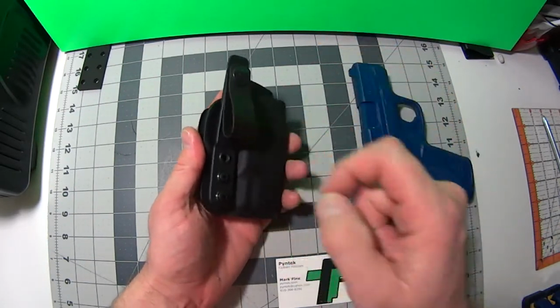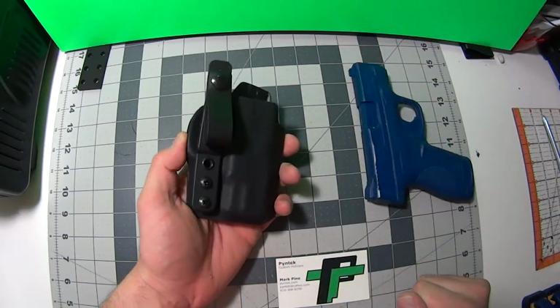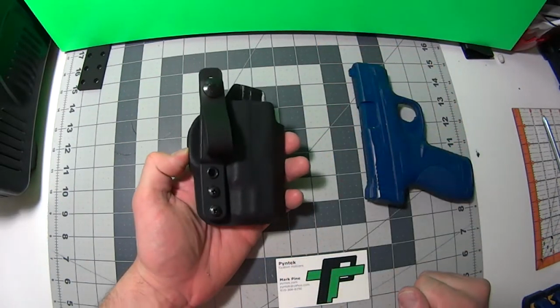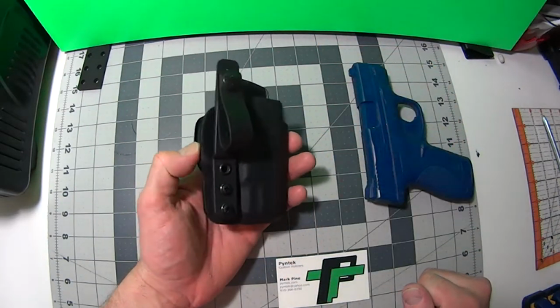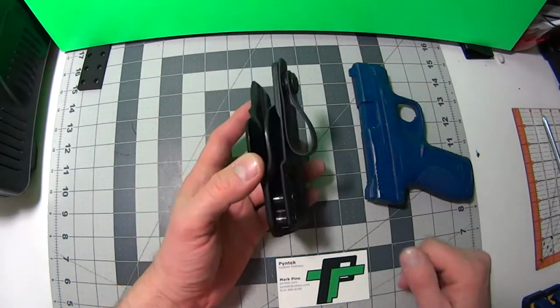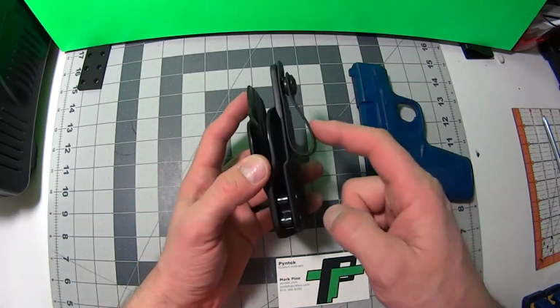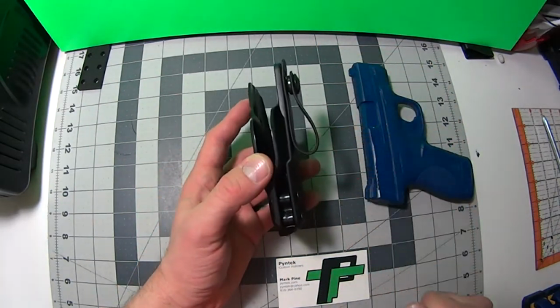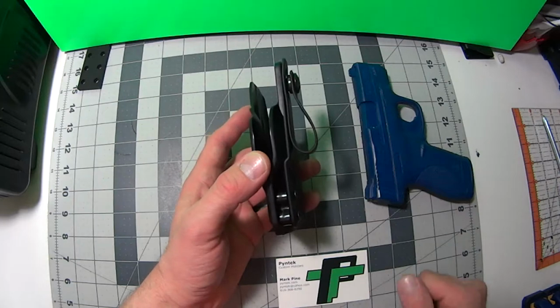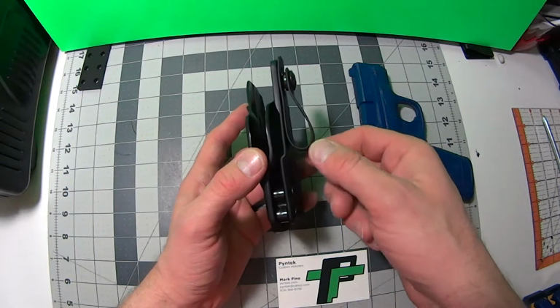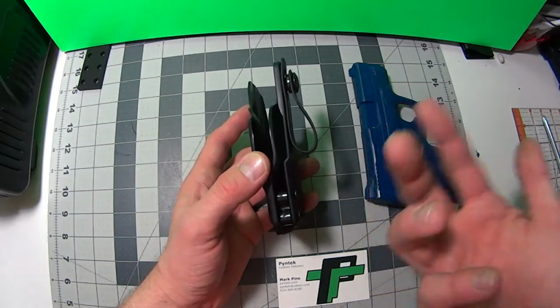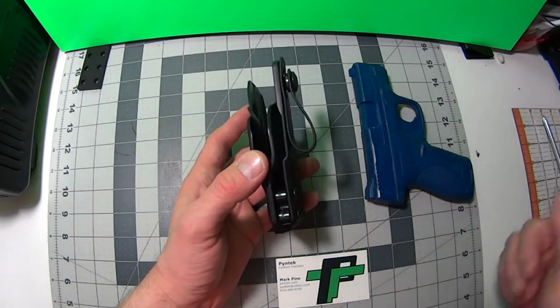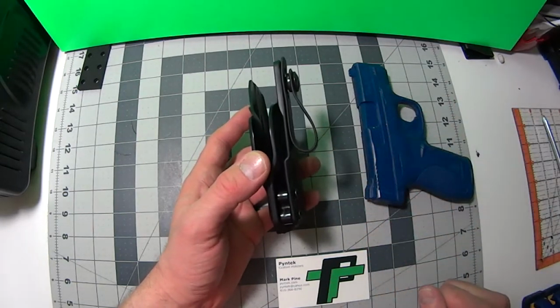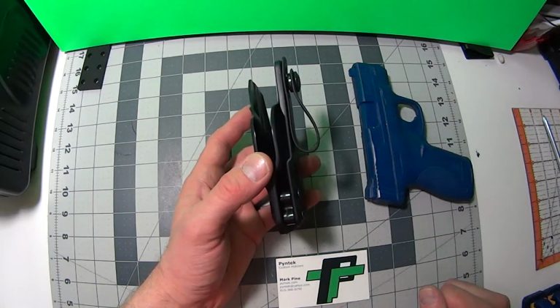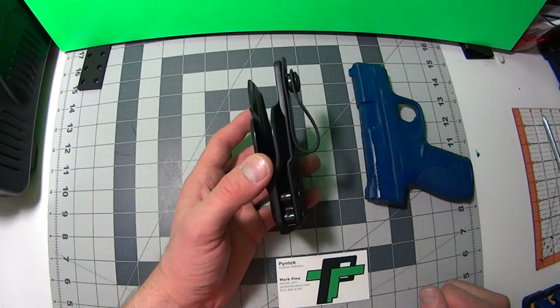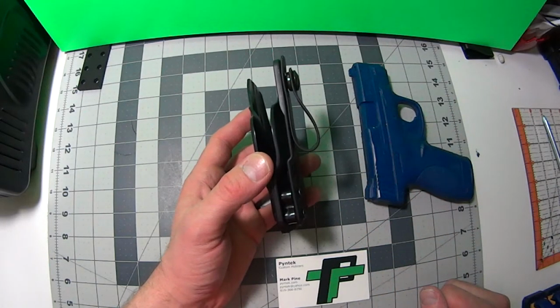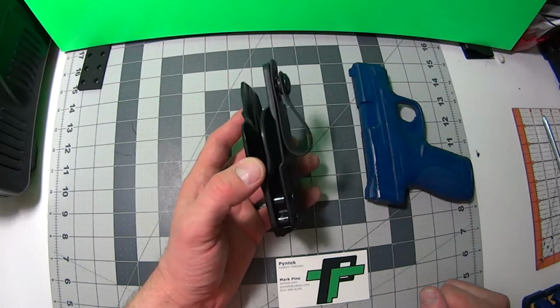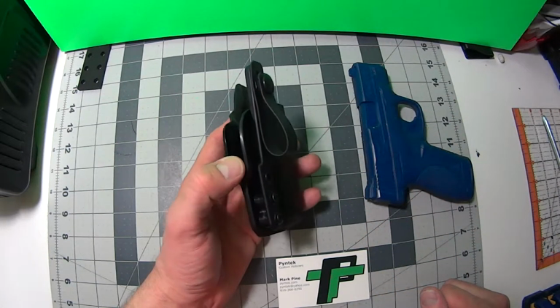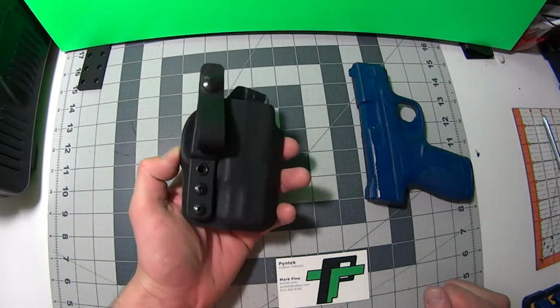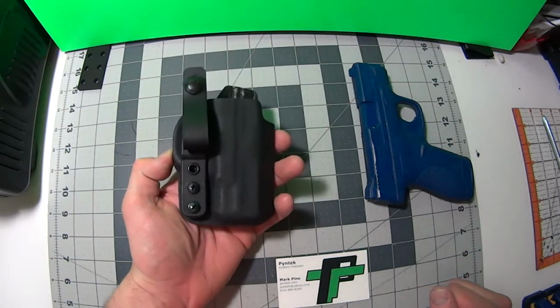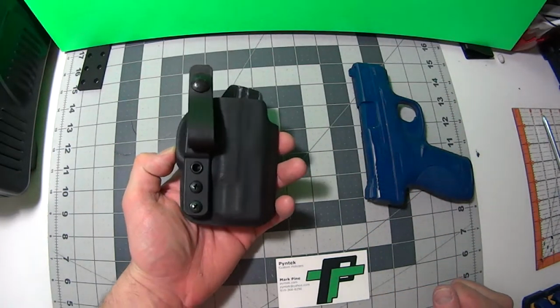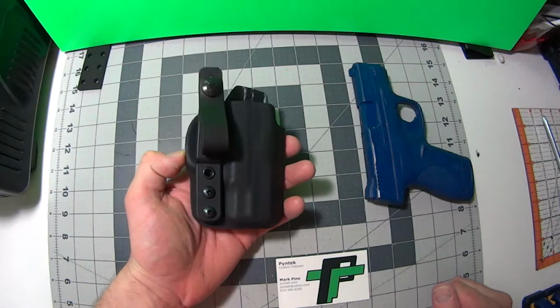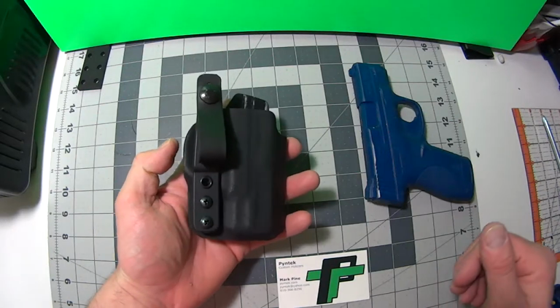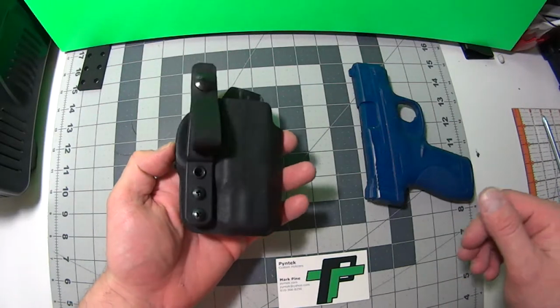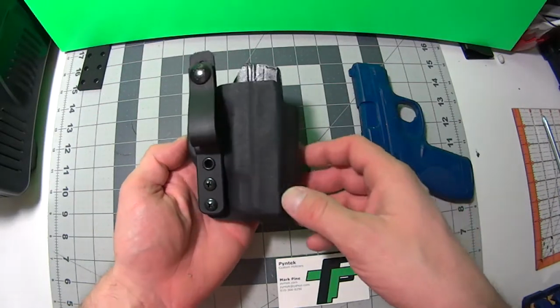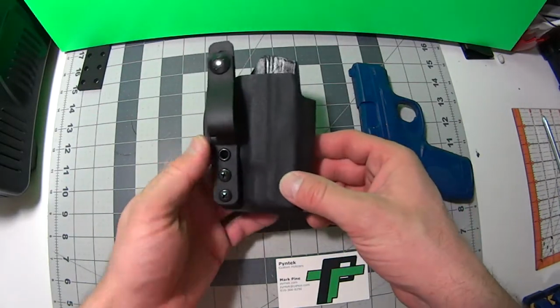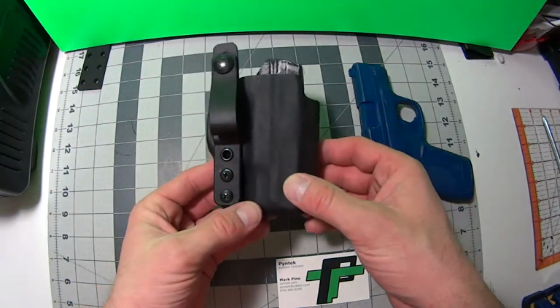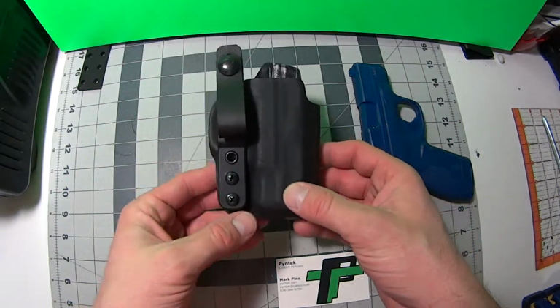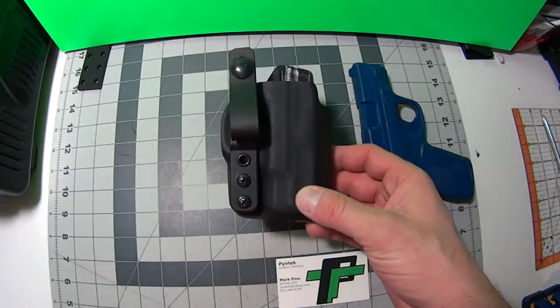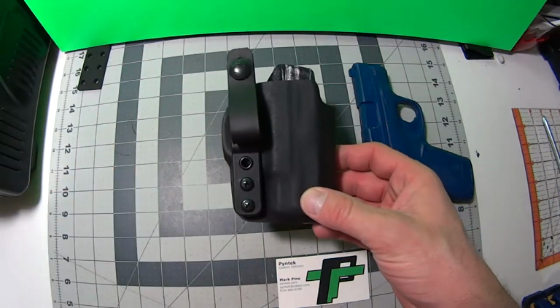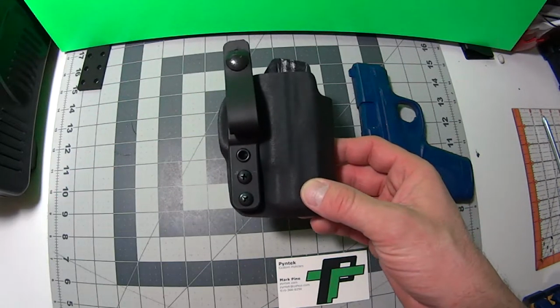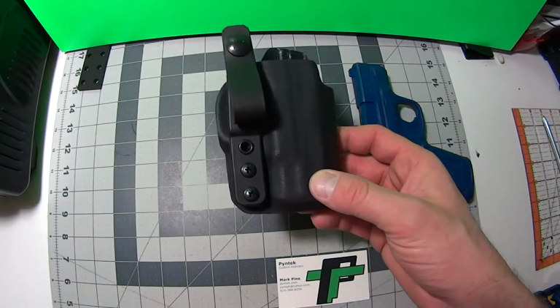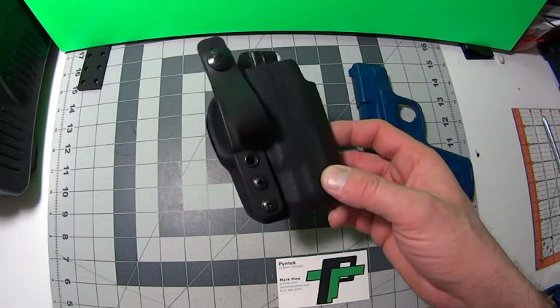I like to wear it appendix style, but you can also wear it anywhere else on the waistline. I'm going to give you guys a quick little view, then I want to disassemble and show you the hardware.